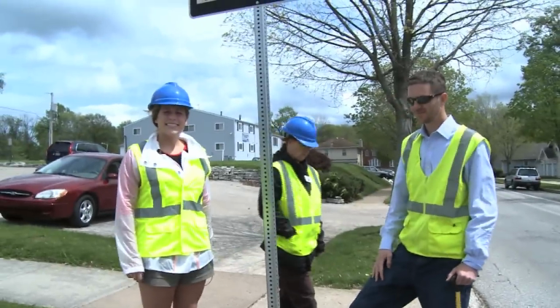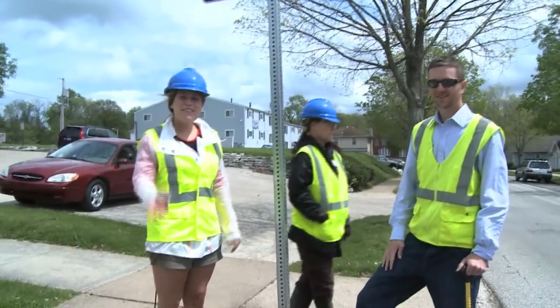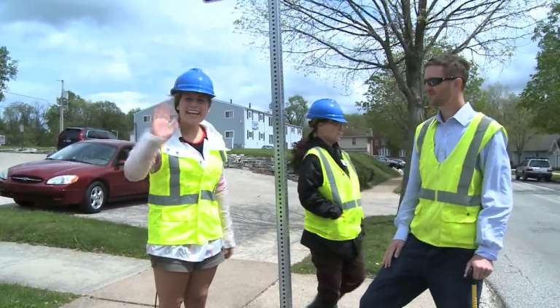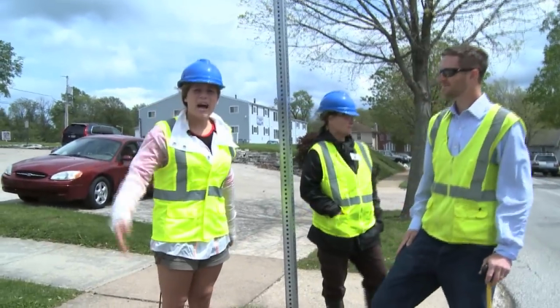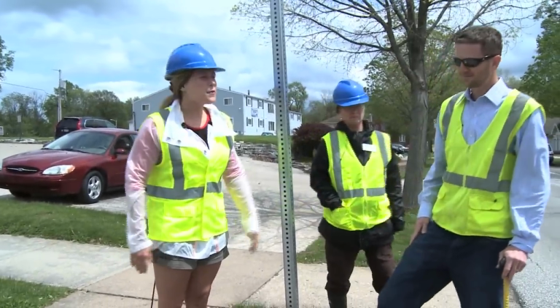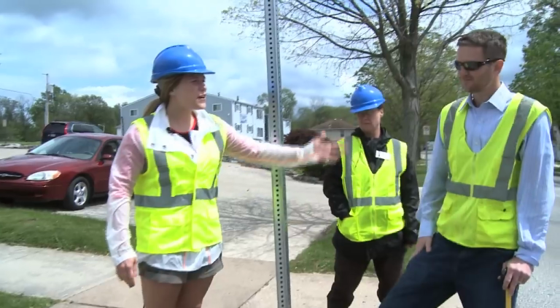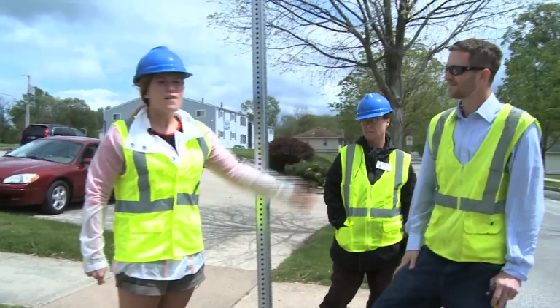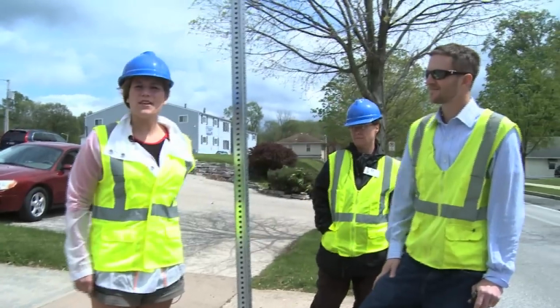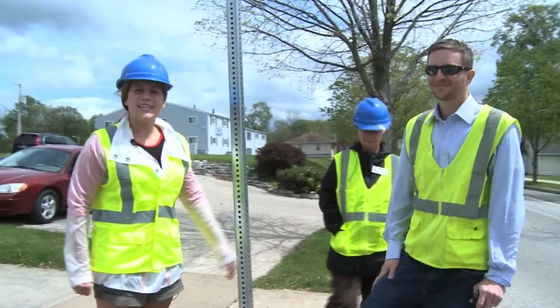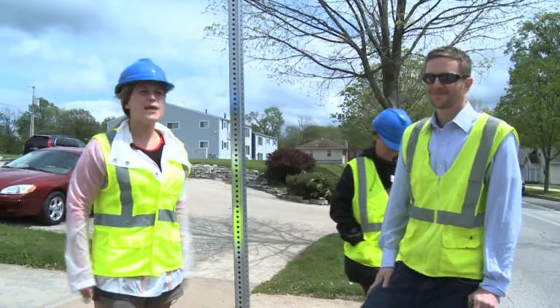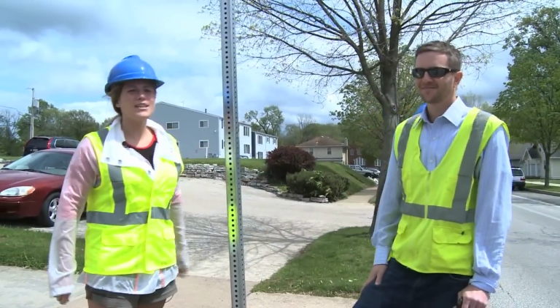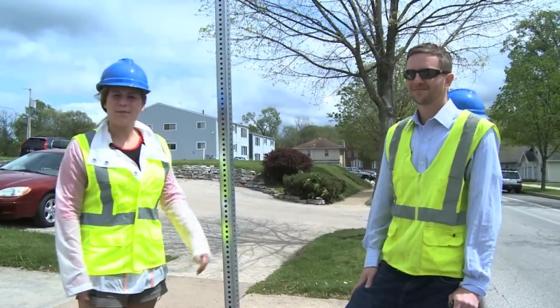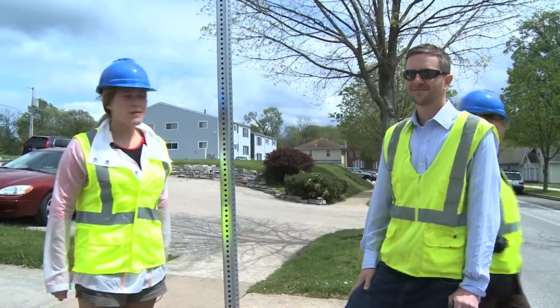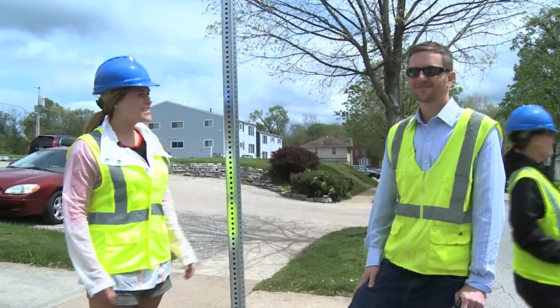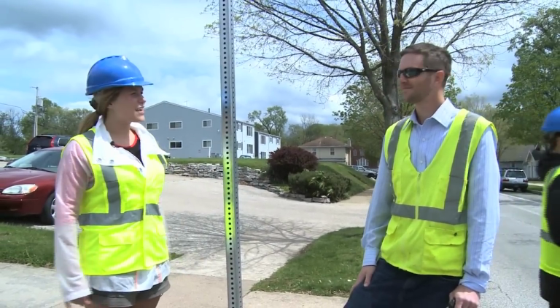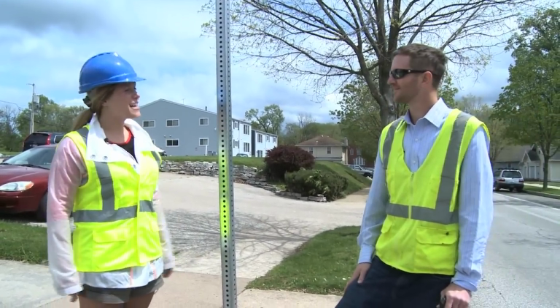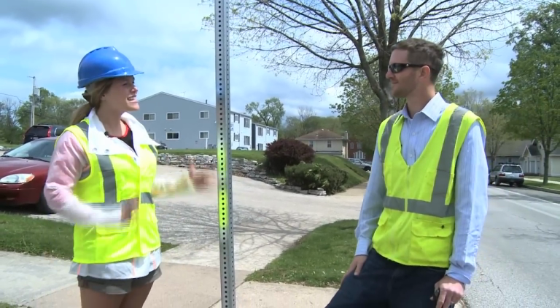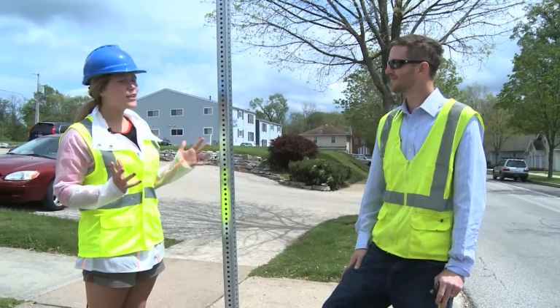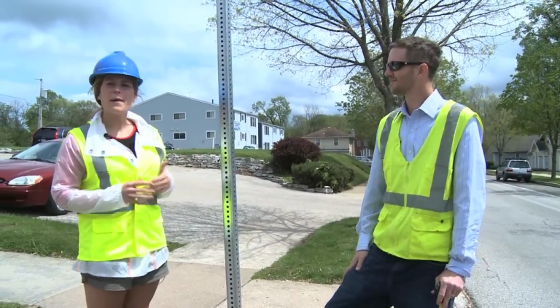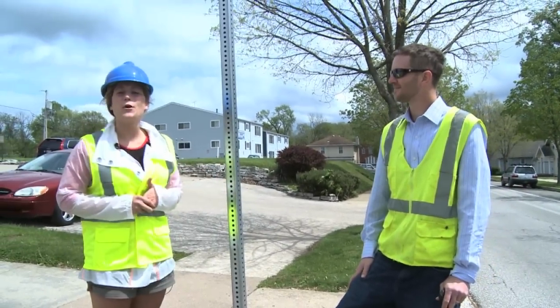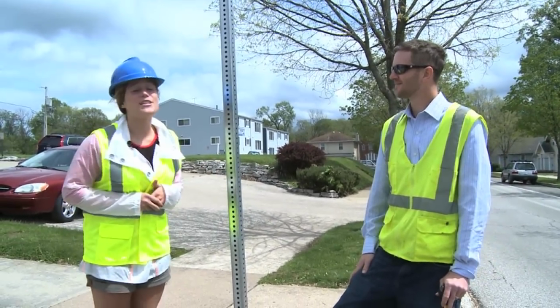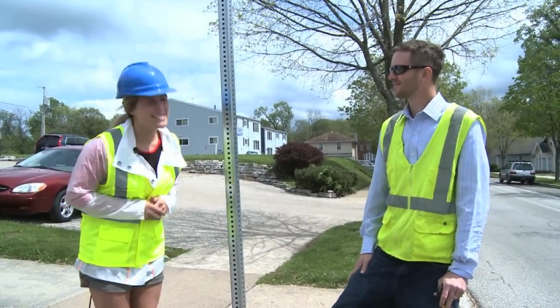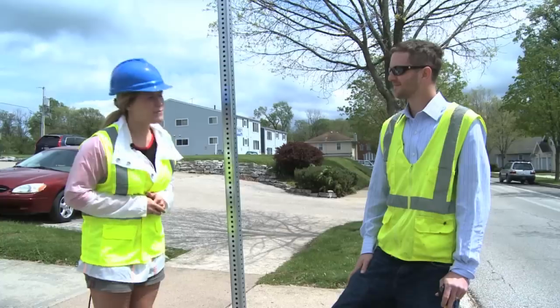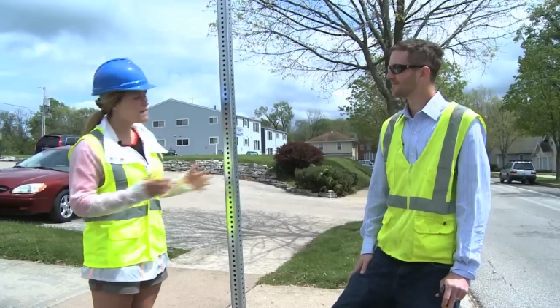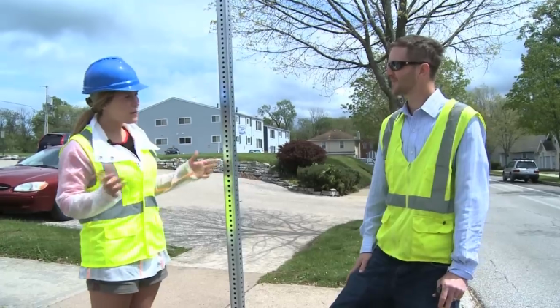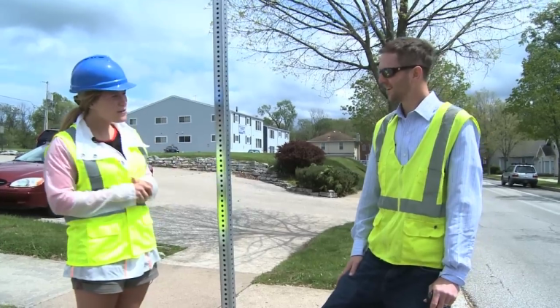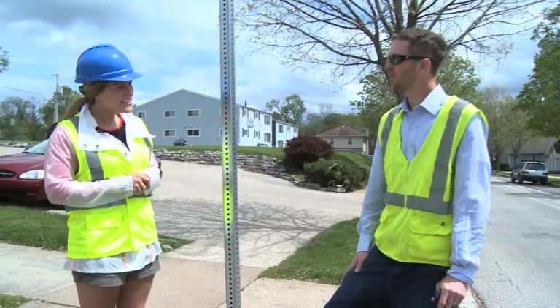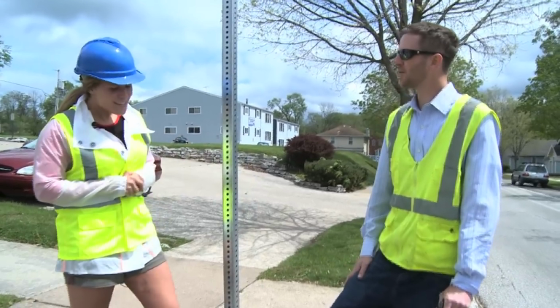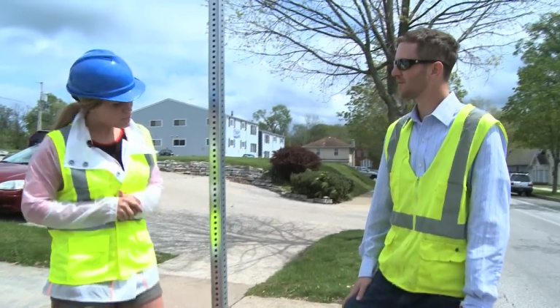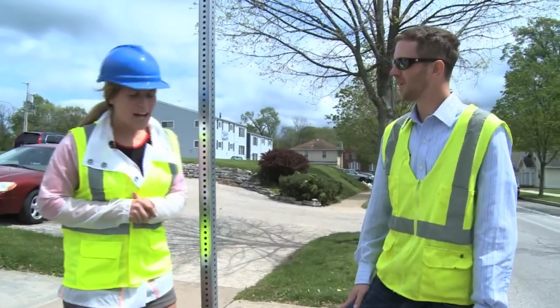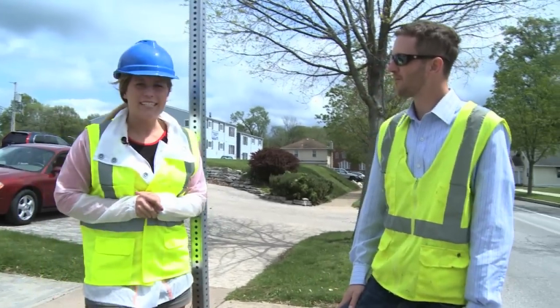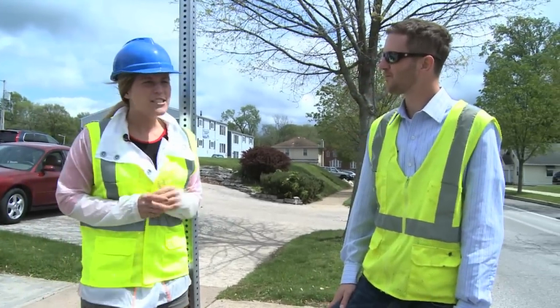Hey everybody, I'm here with Phil from the utility management department, where he's going to tell us a little bit about the storm management system. Hey Phil, how are you doing? Wonderful, I'm so glad you're here today.